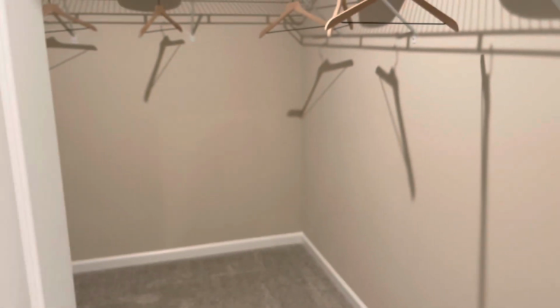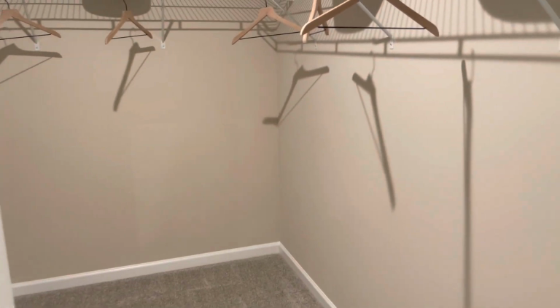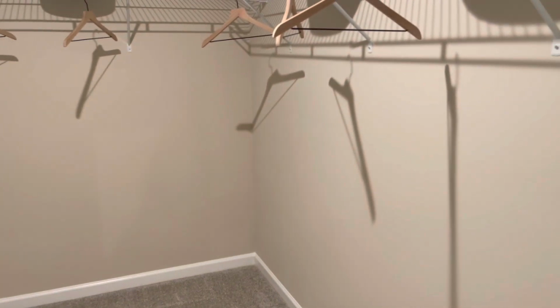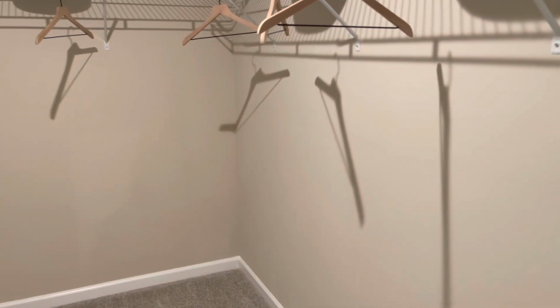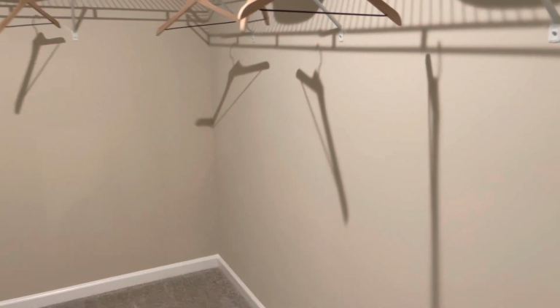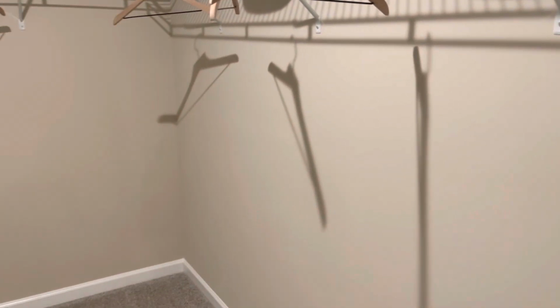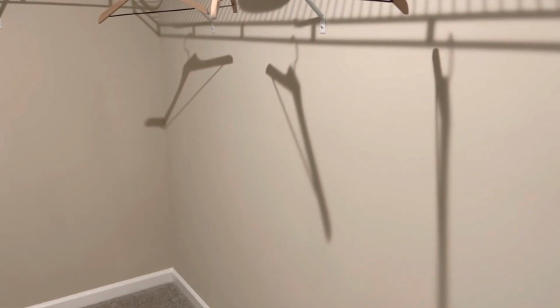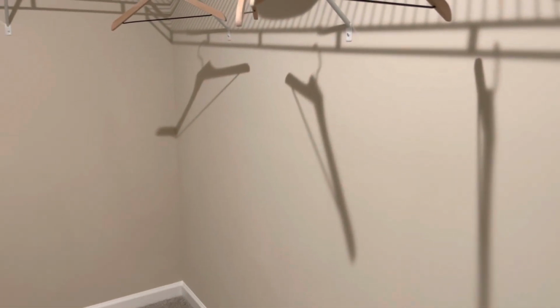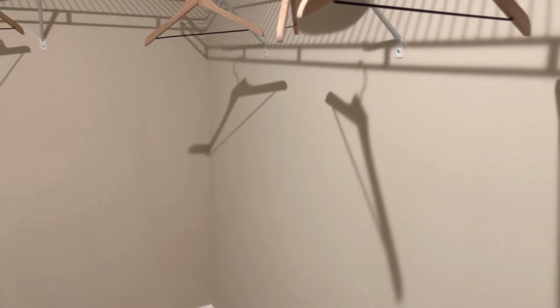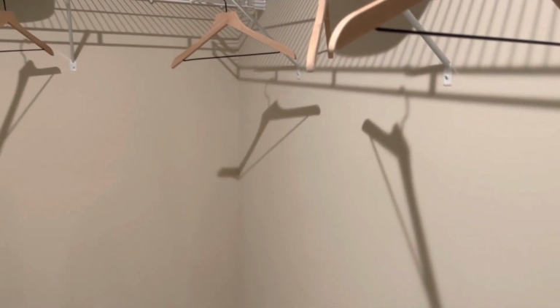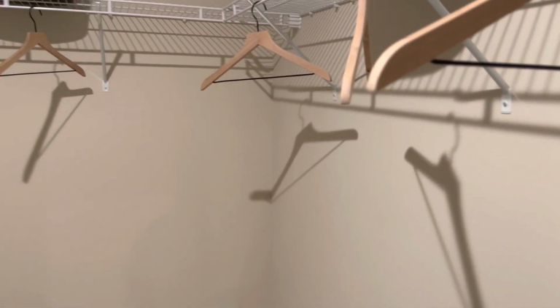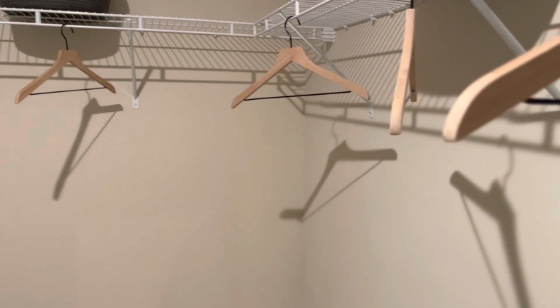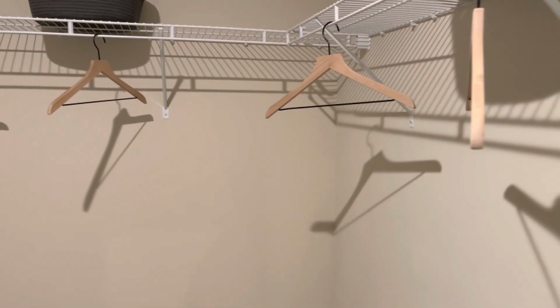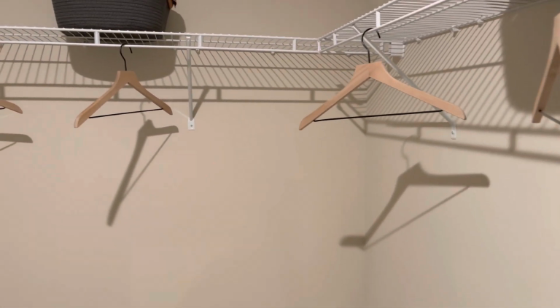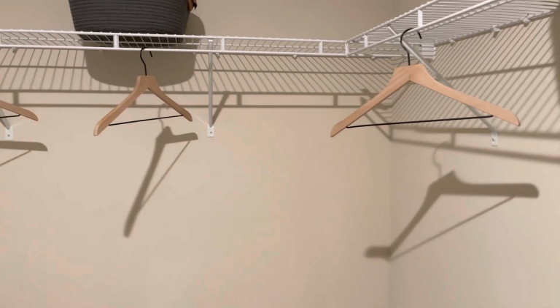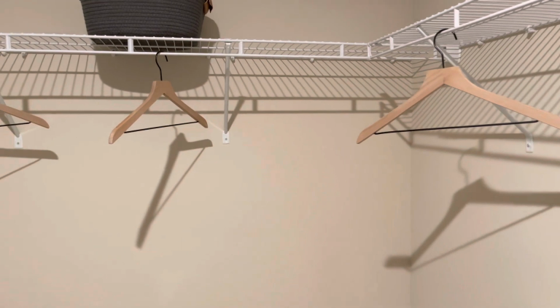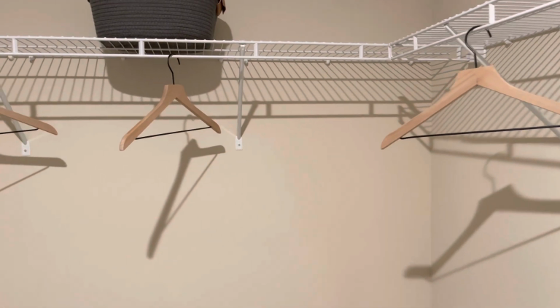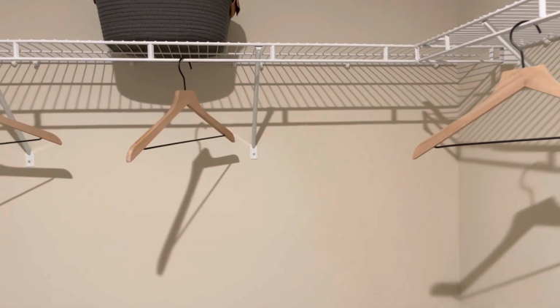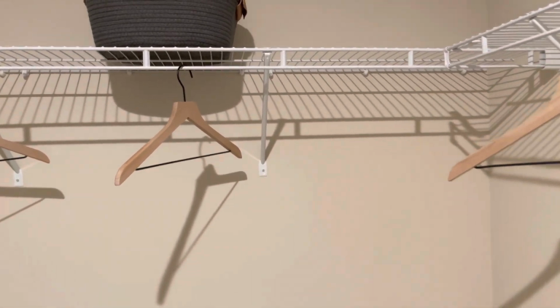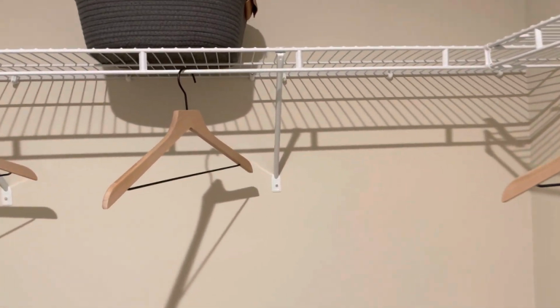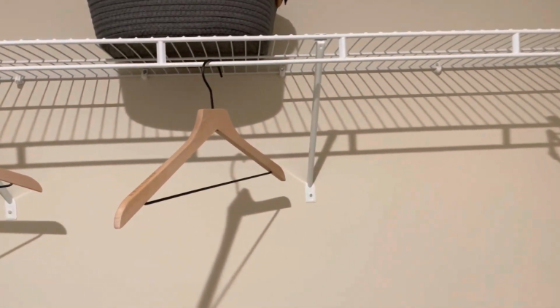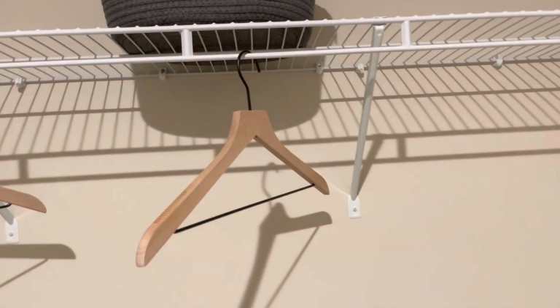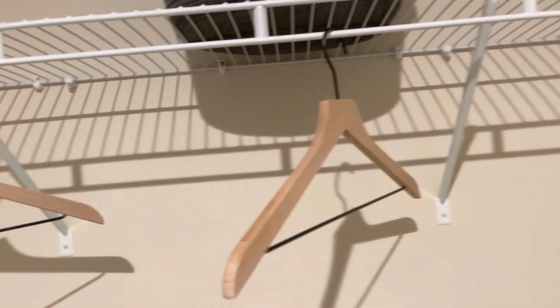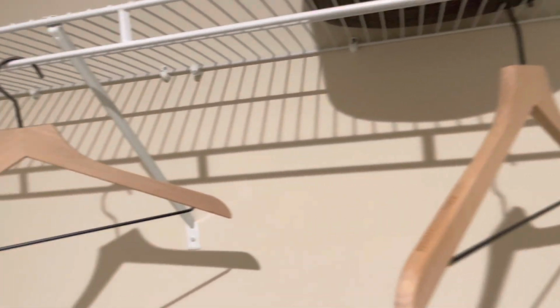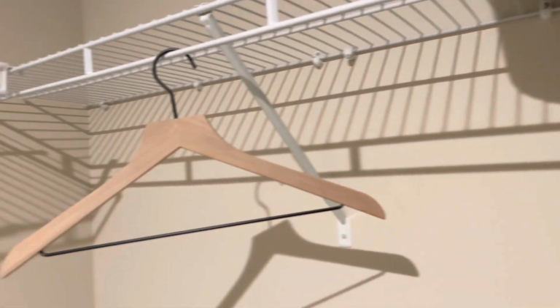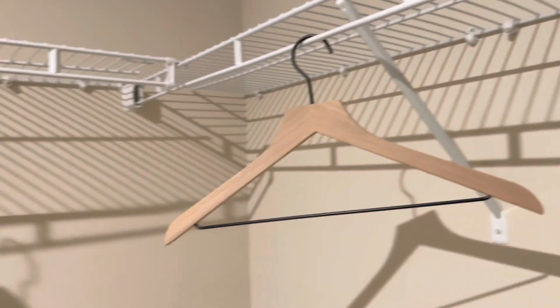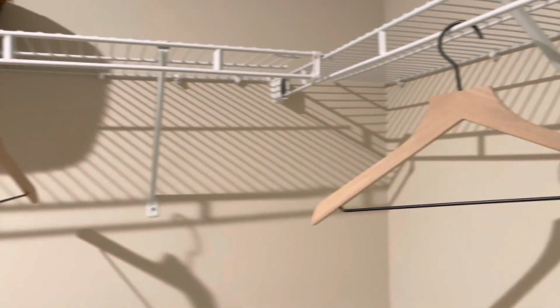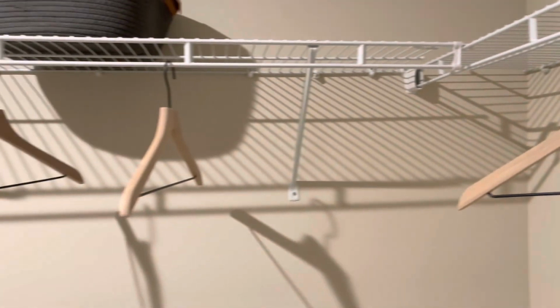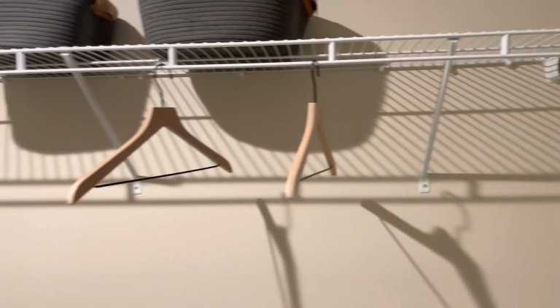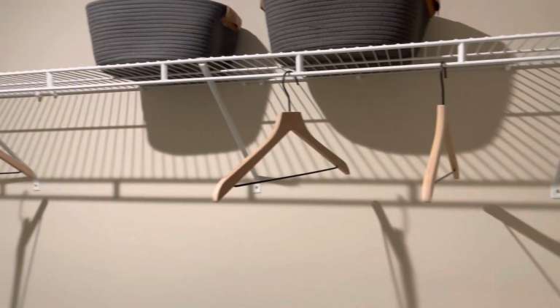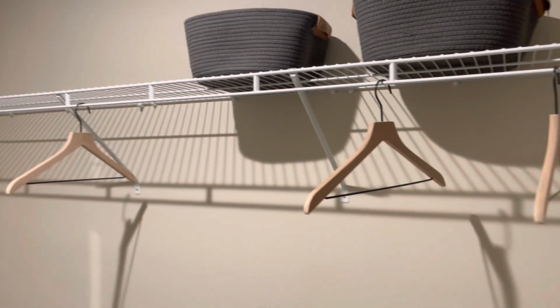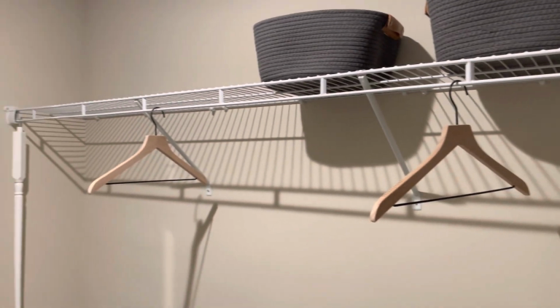This is the closet in the owner's suite. It's like a U-shaped closet with a decent amount of space.